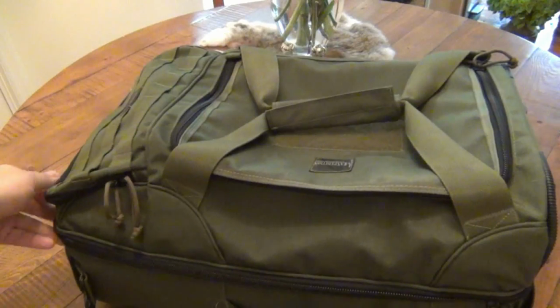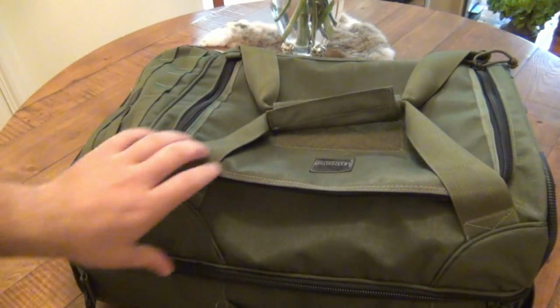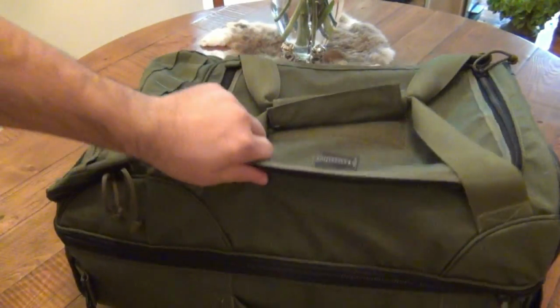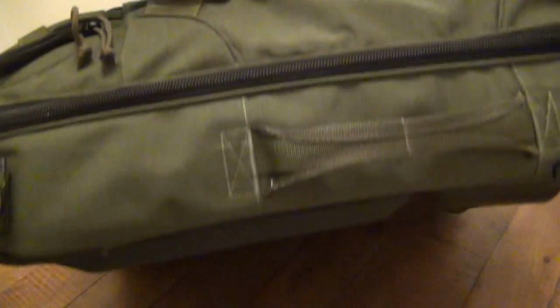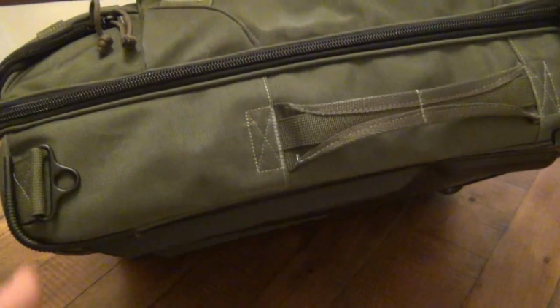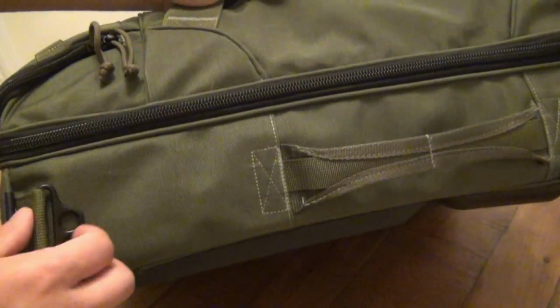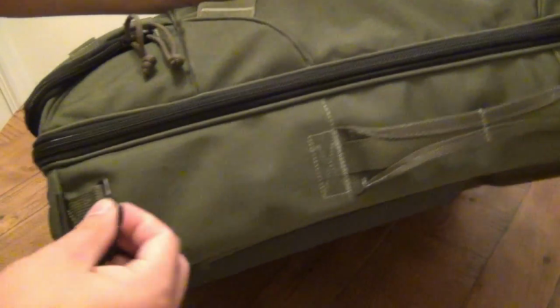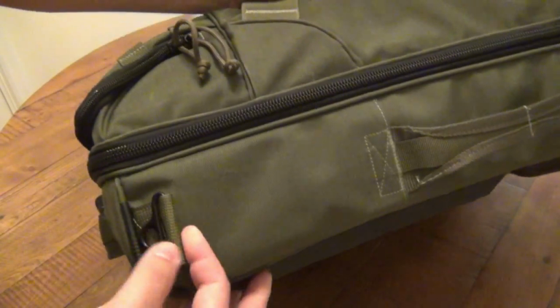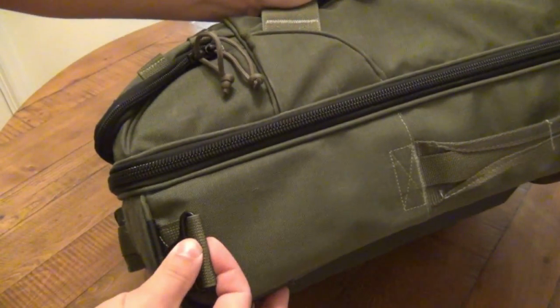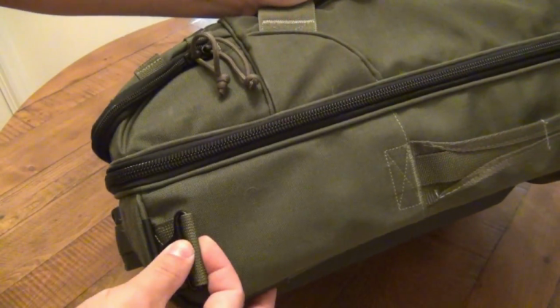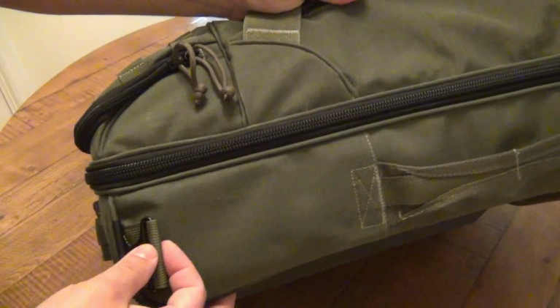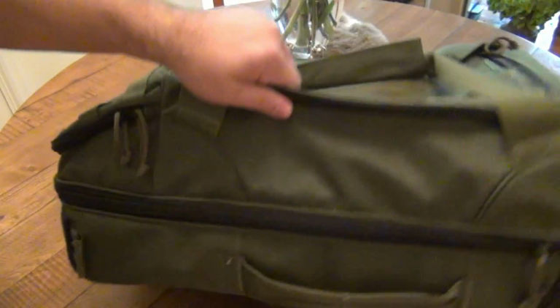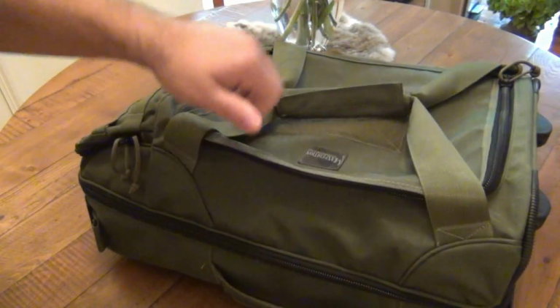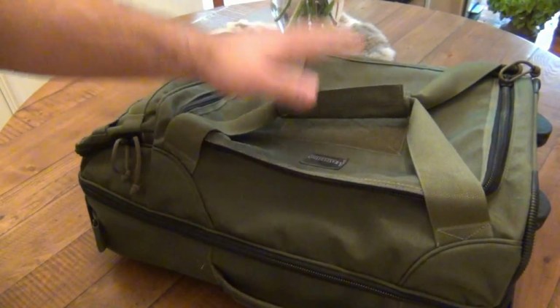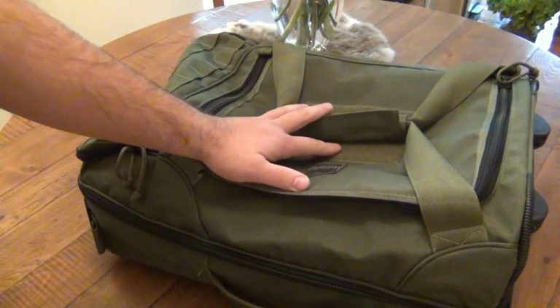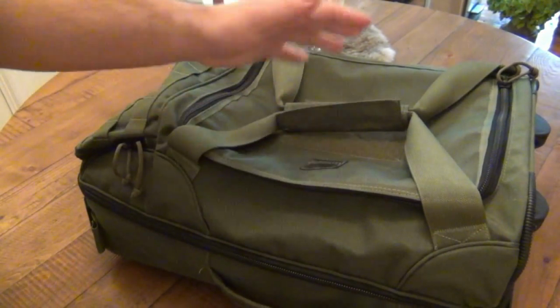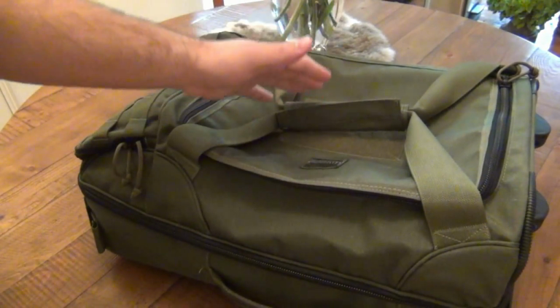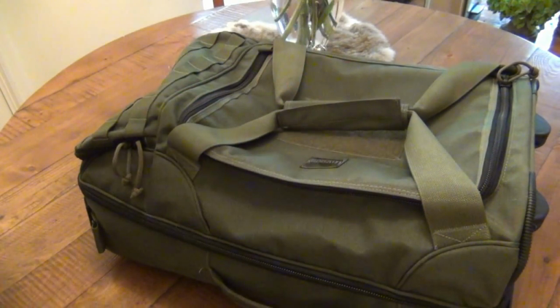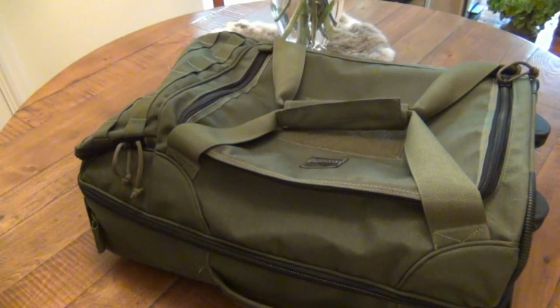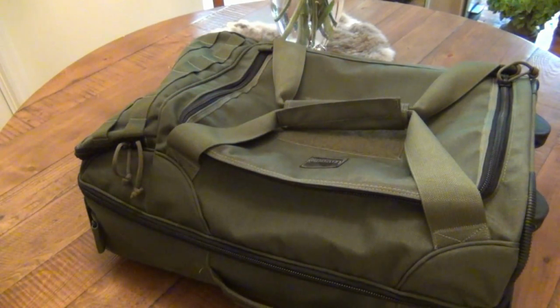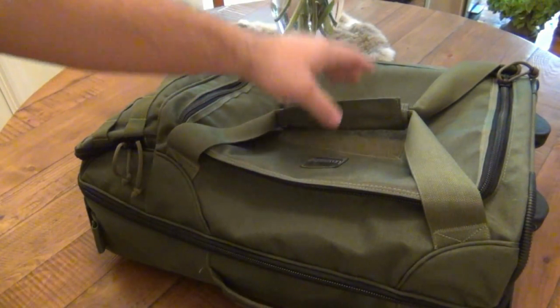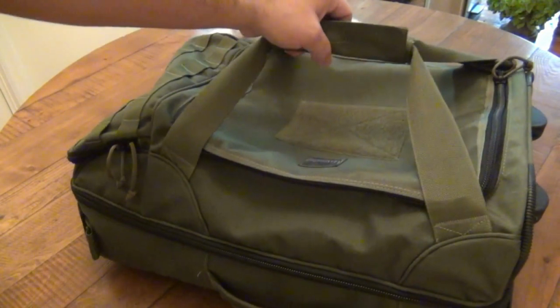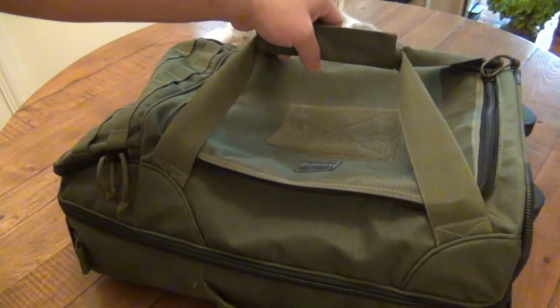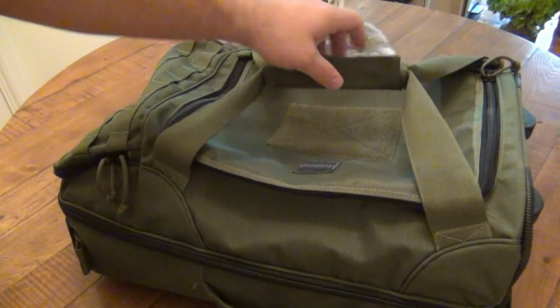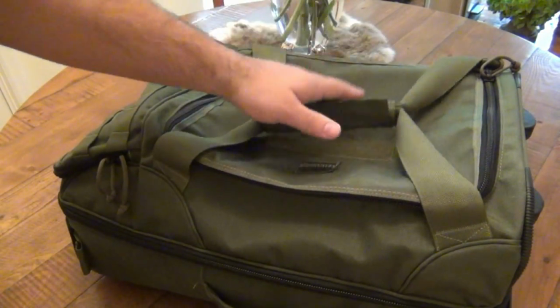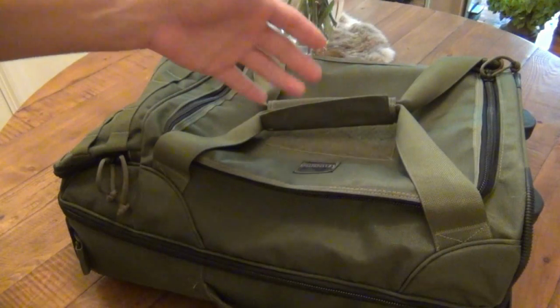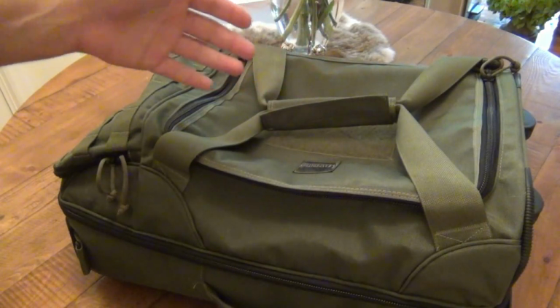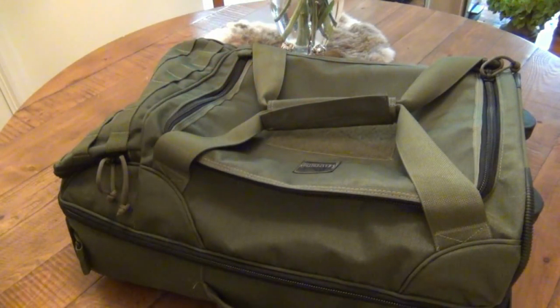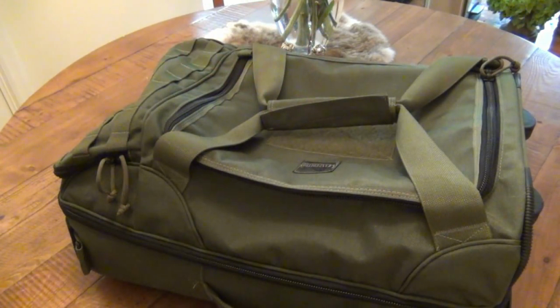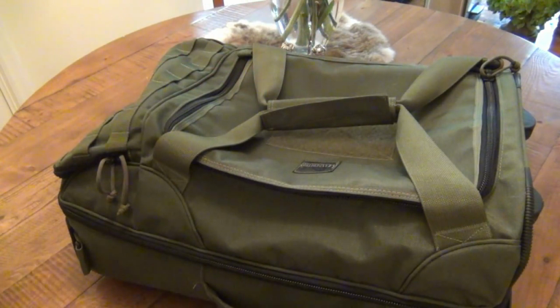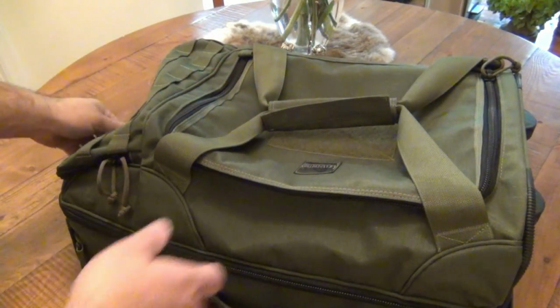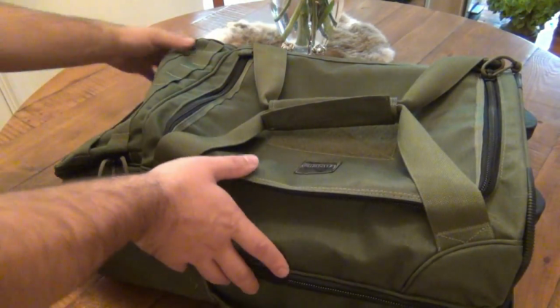It does come with a shoulder strap, which I did not use. If you wanted to carry it over the shoulder that's an option, but I packed this with way too much weight to comfortably carry it over the shoulder for what I was going to use it for.